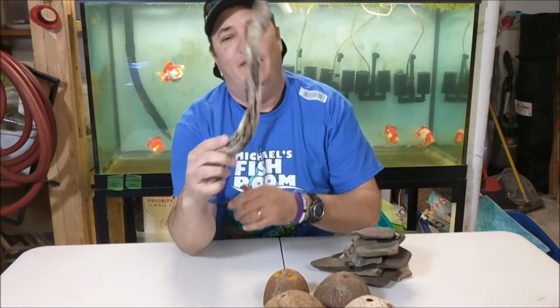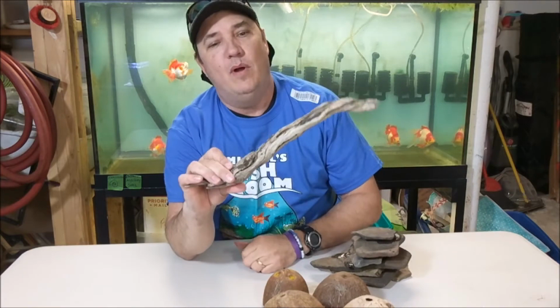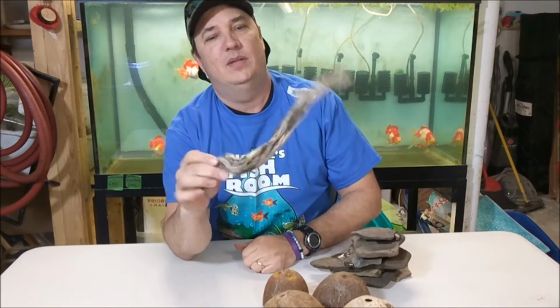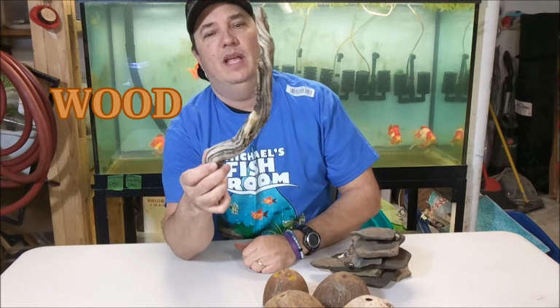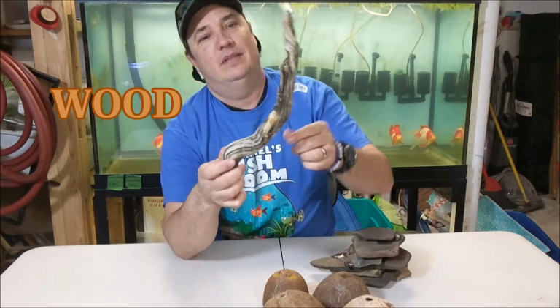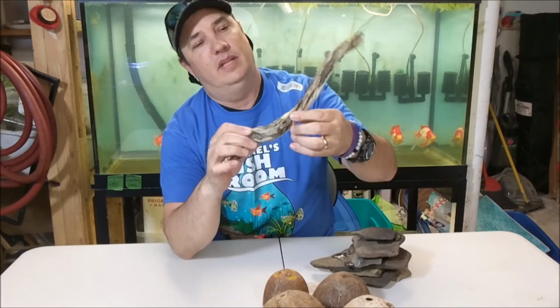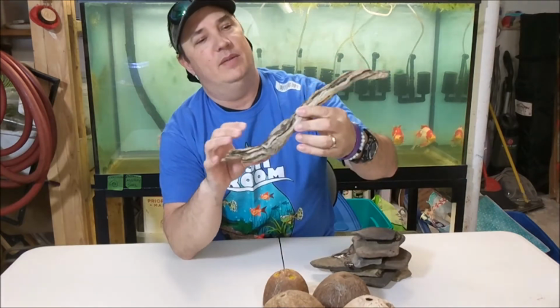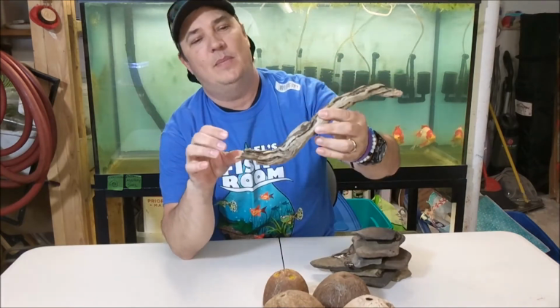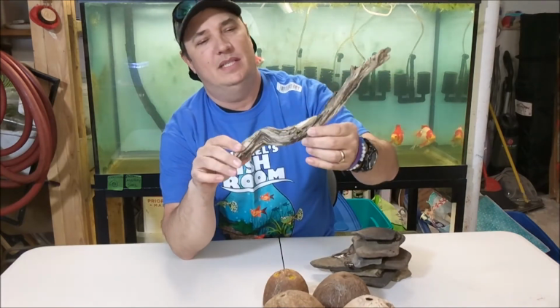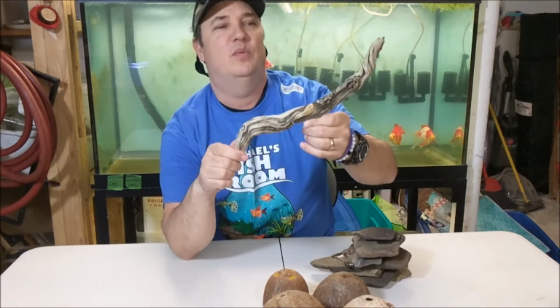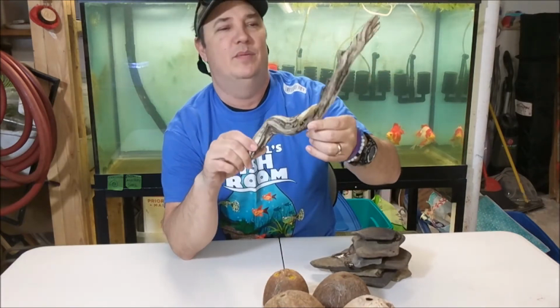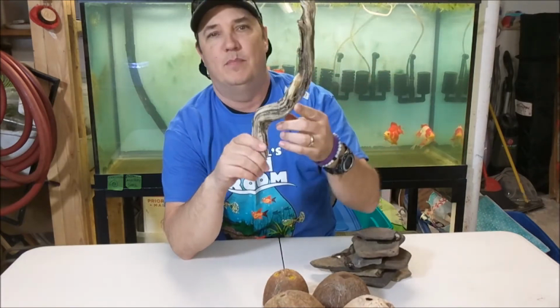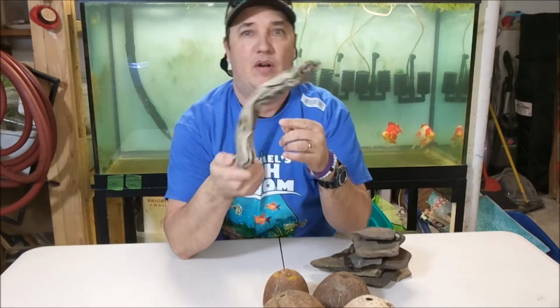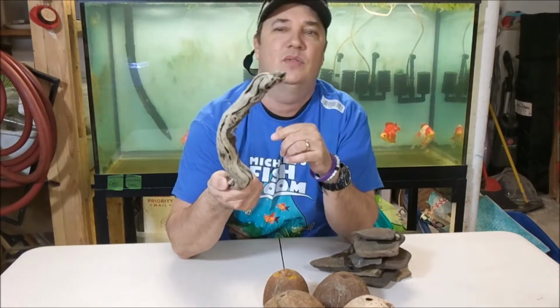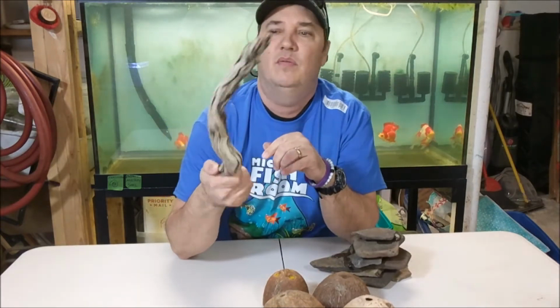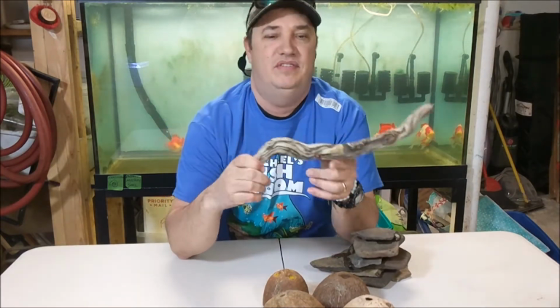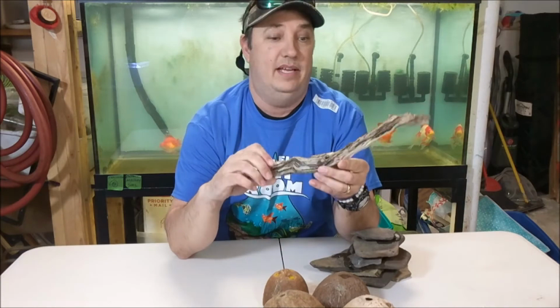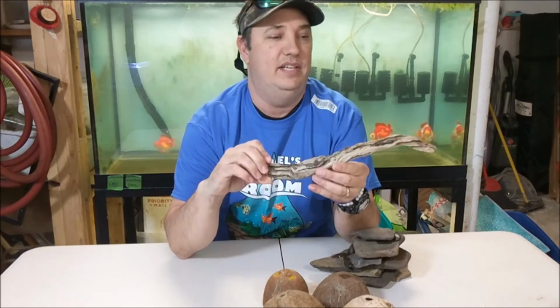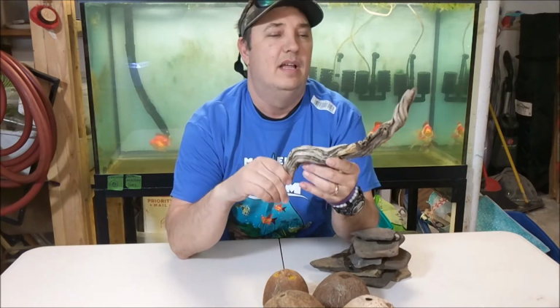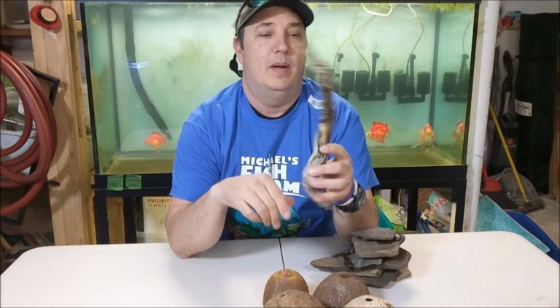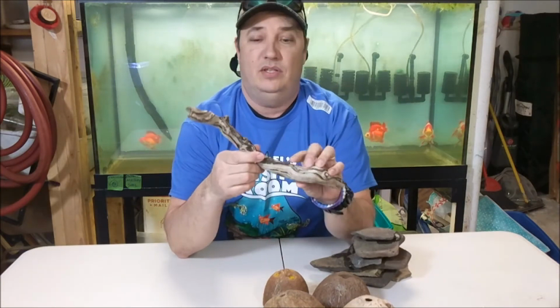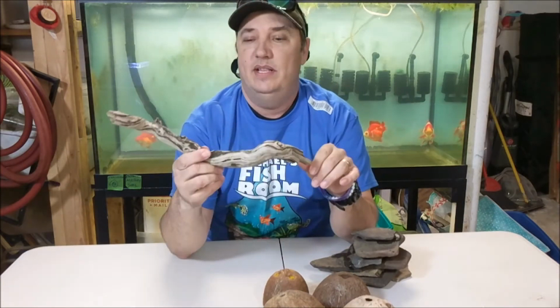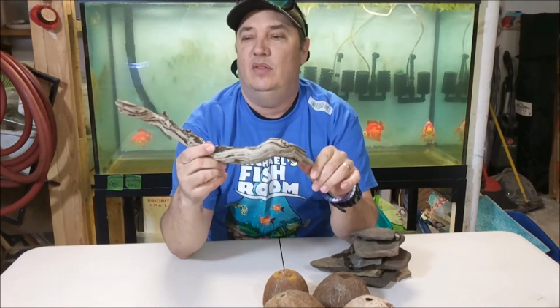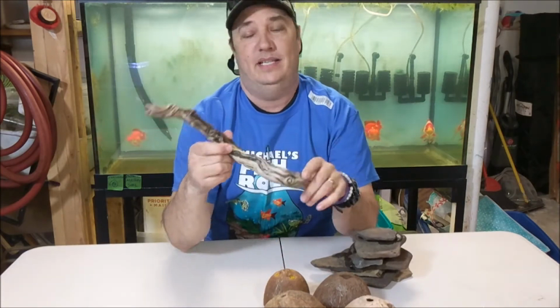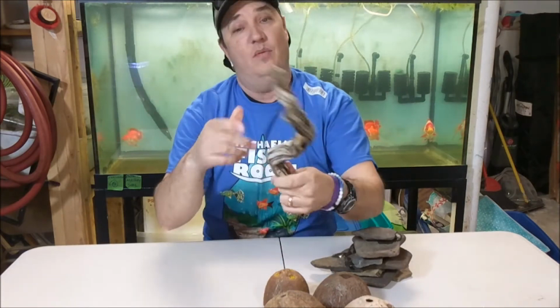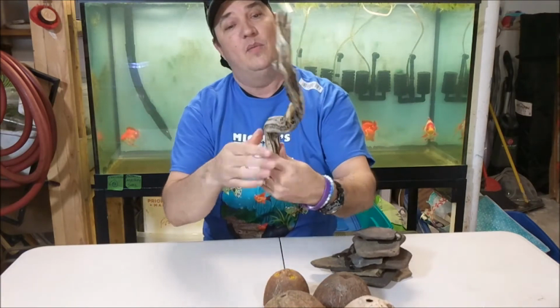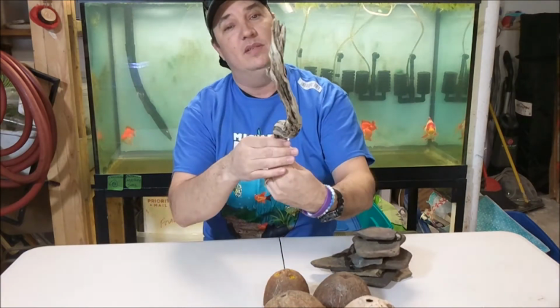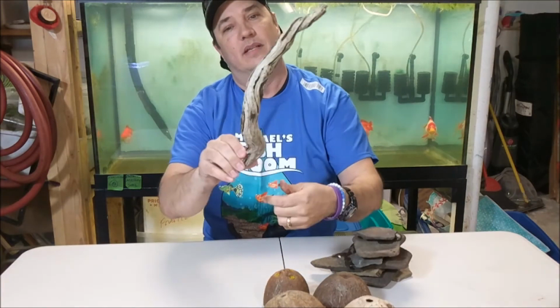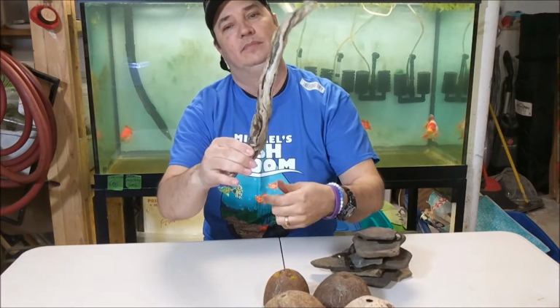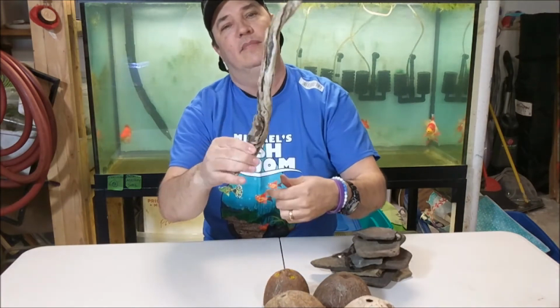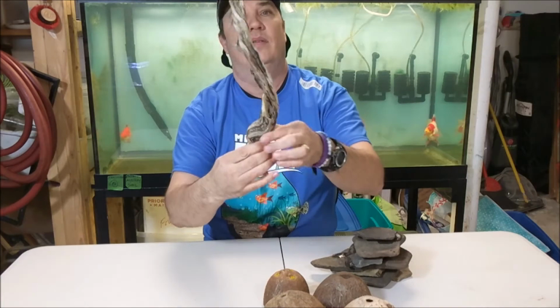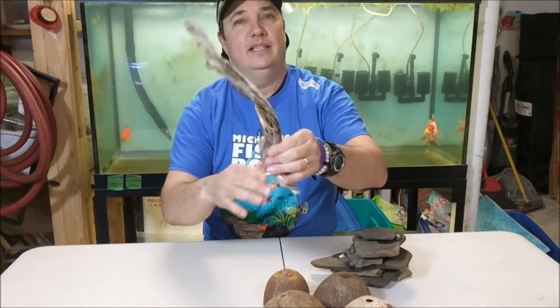I found one piece of wood that was nice. There were a couple of pieces but they still had bark on them — they just weren't done yet. But I'm going to start soaking this one. I don't know what kind of wood it is, but it's nice.